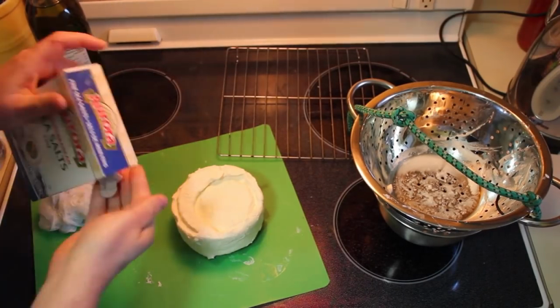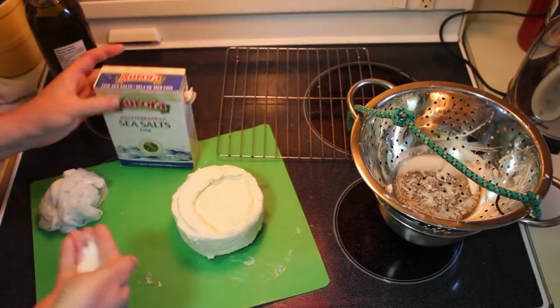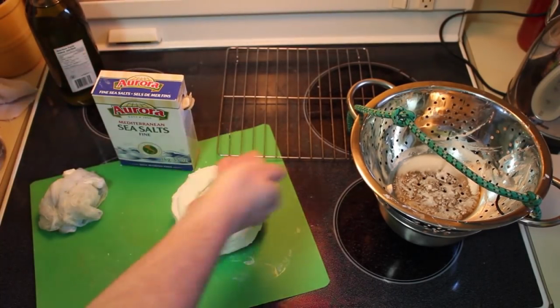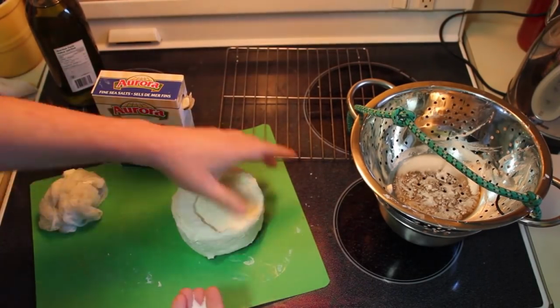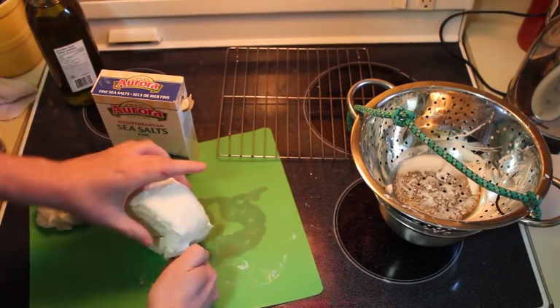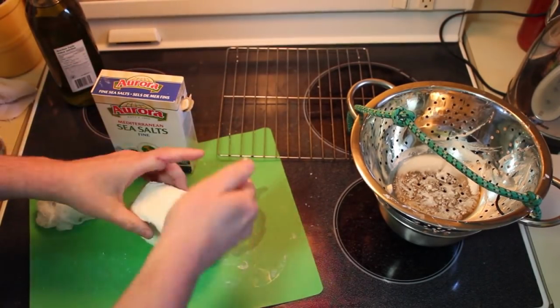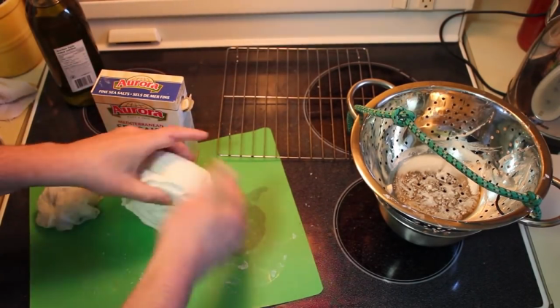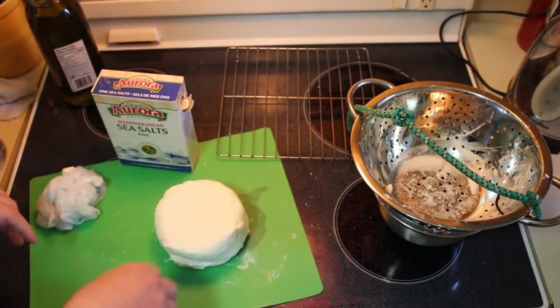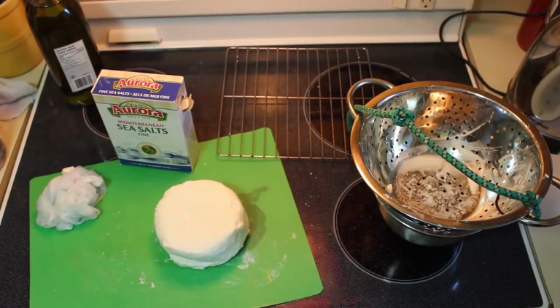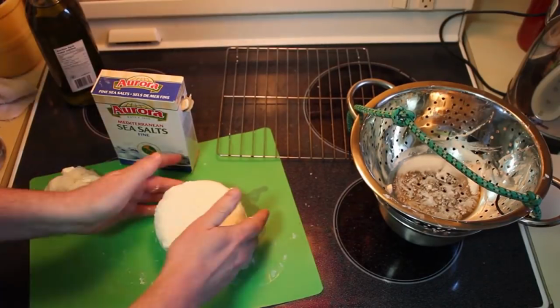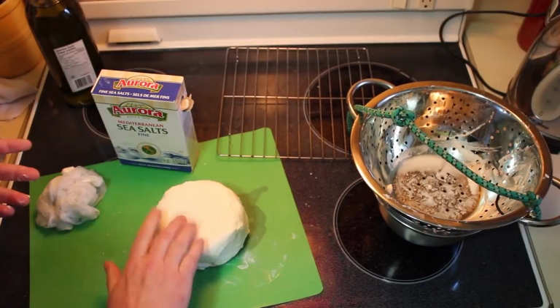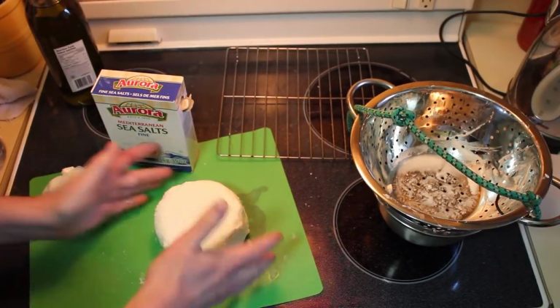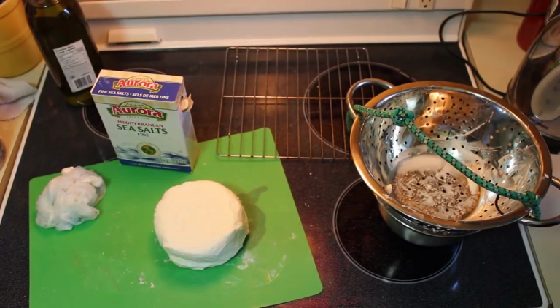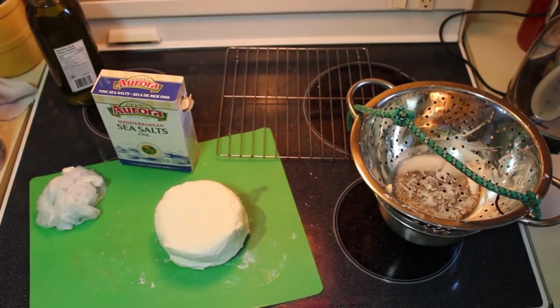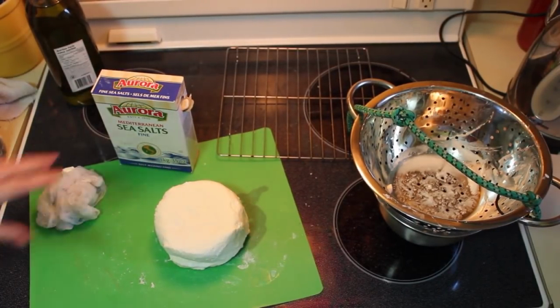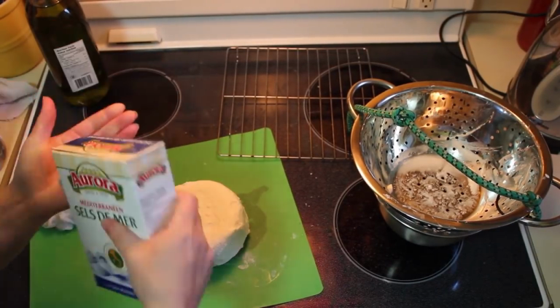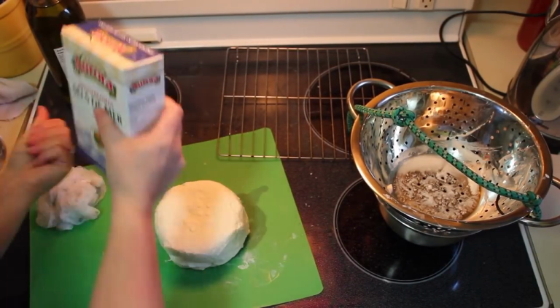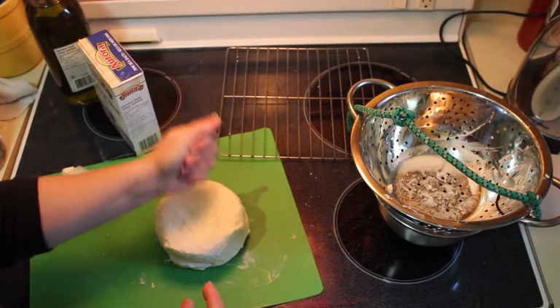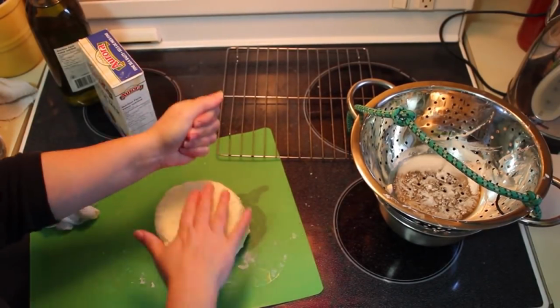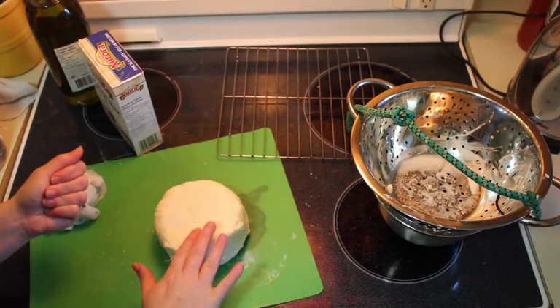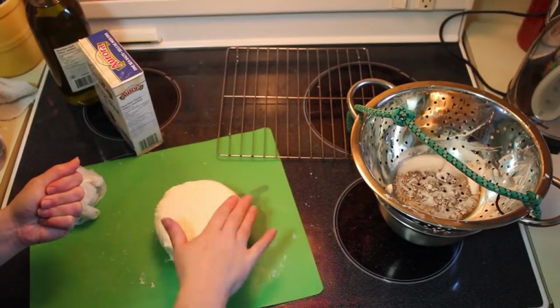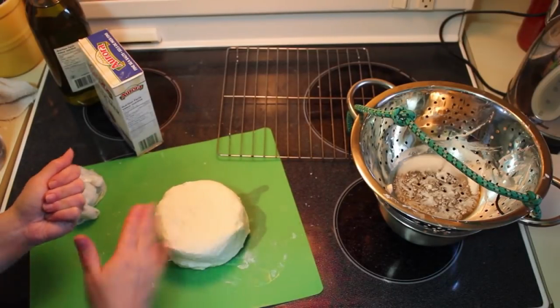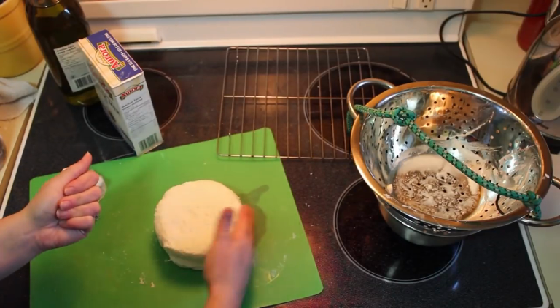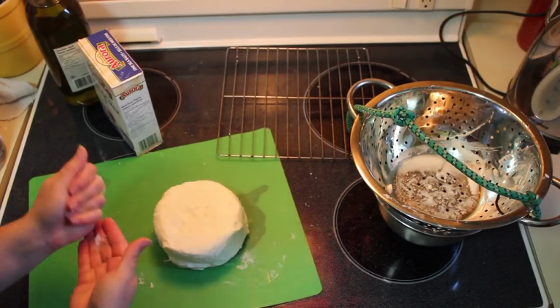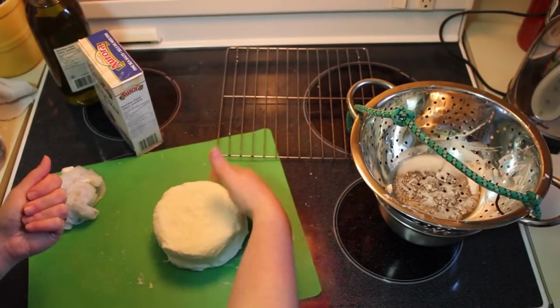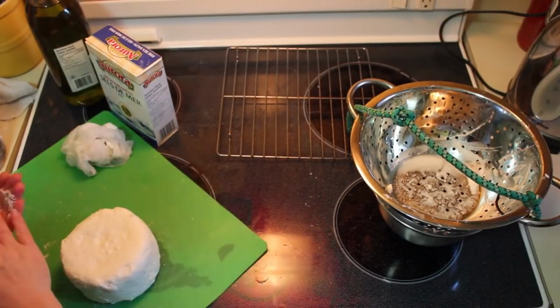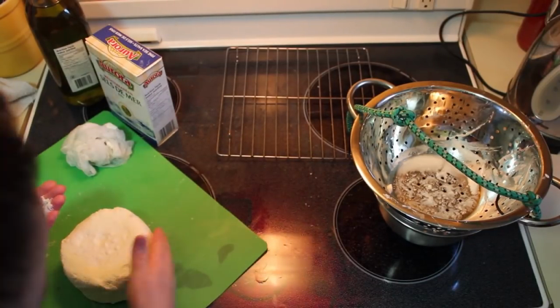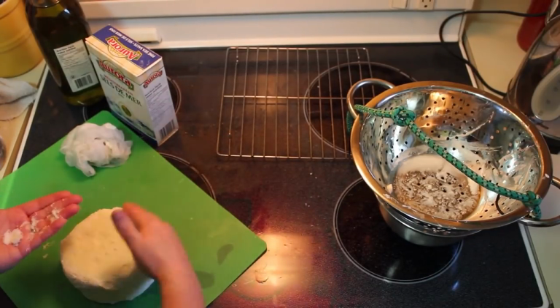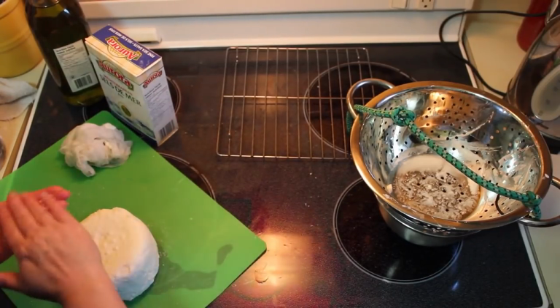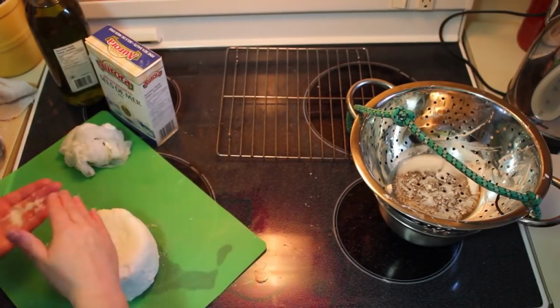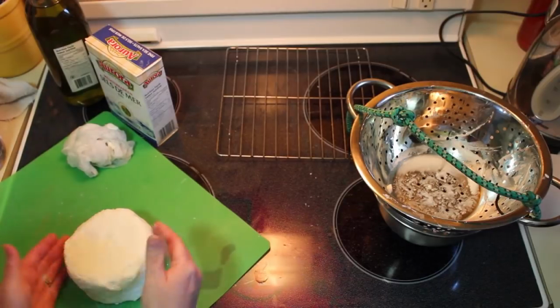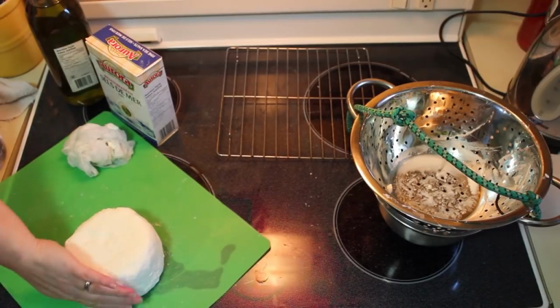Add your salt — I'm using Mediterranean sea salt. Sprinkle two teaspoons of salt over the curds and work it in with your hands. Any additional whey that you draw out of the curds while working with your hands, you can pour off.